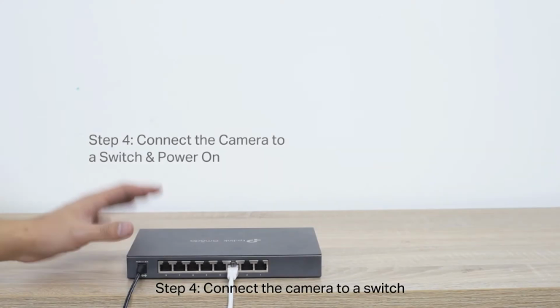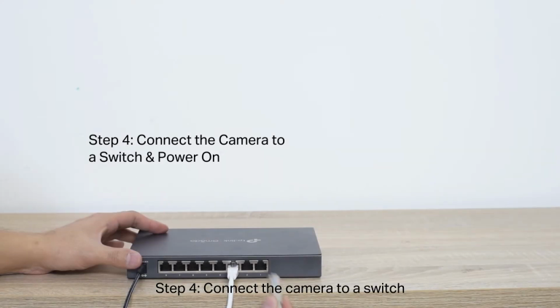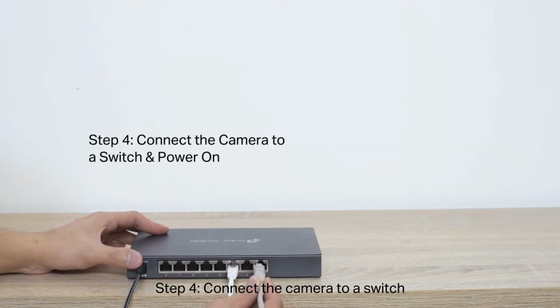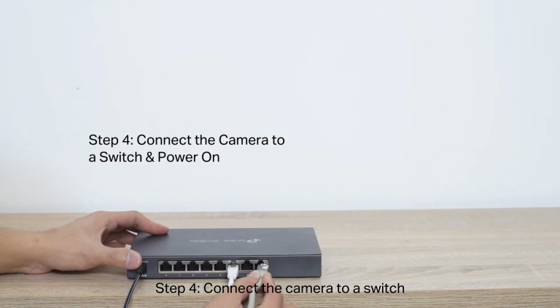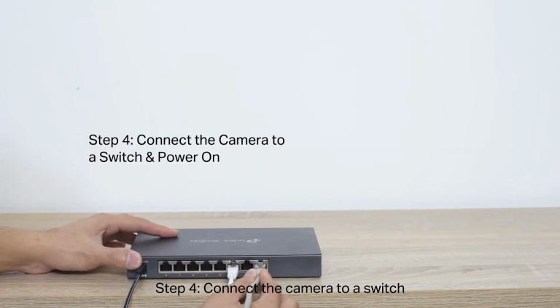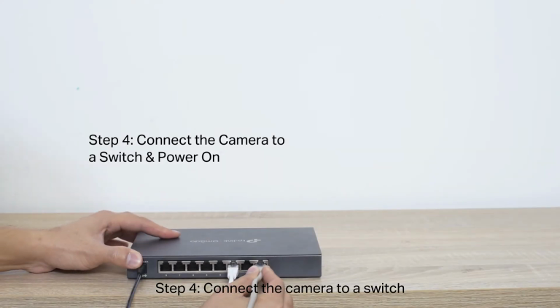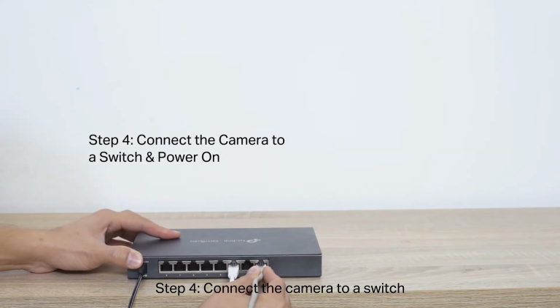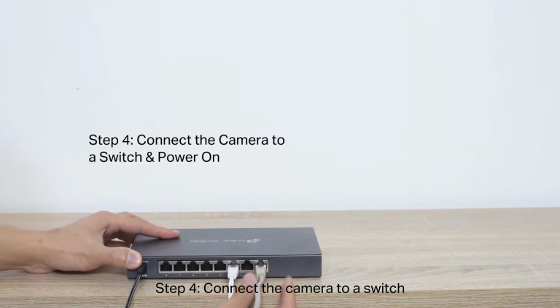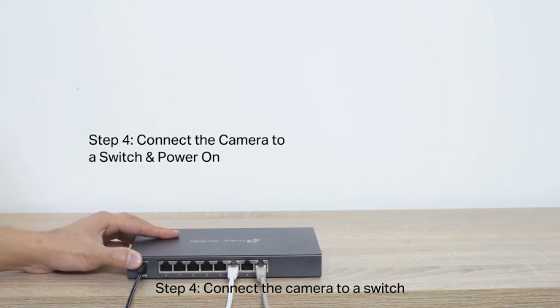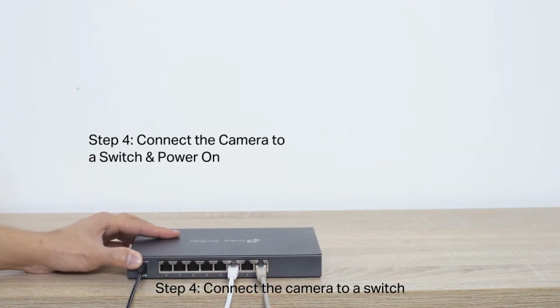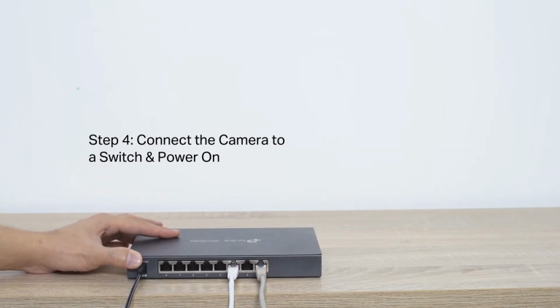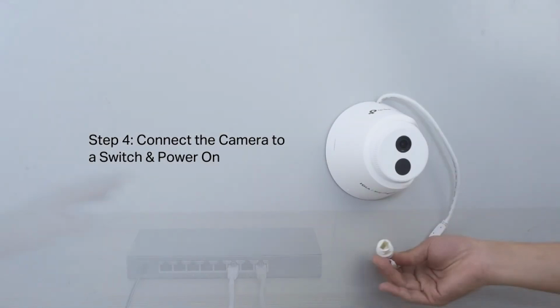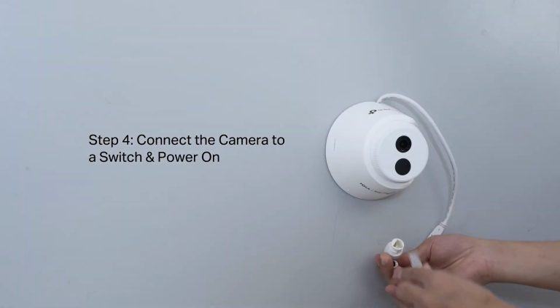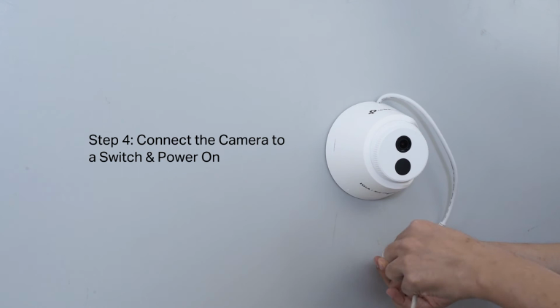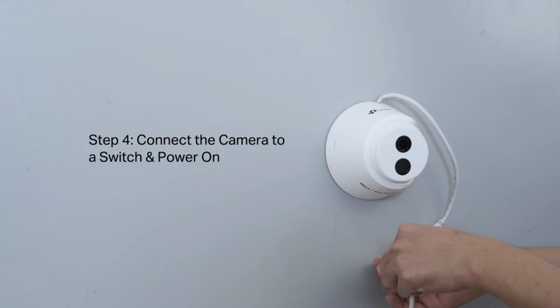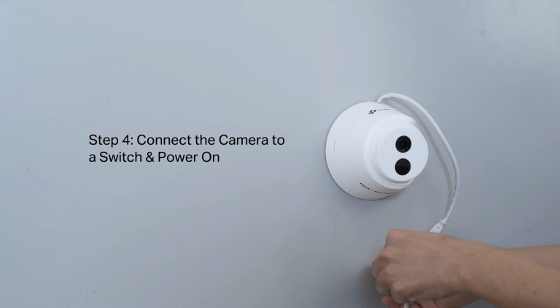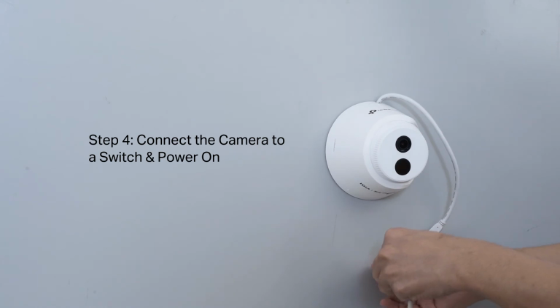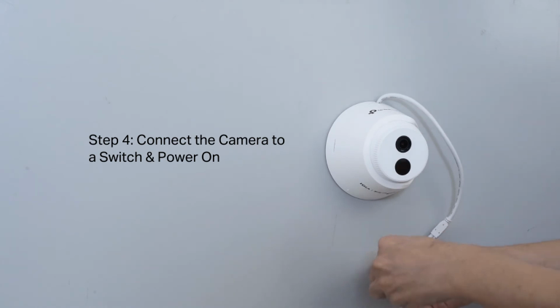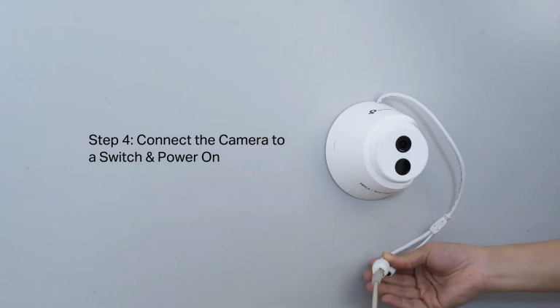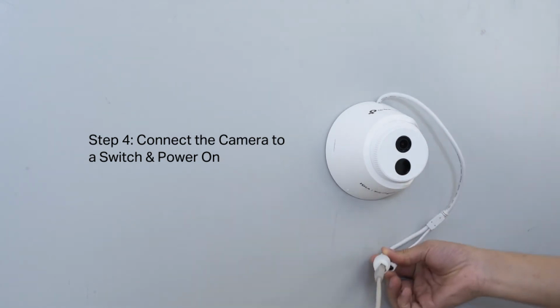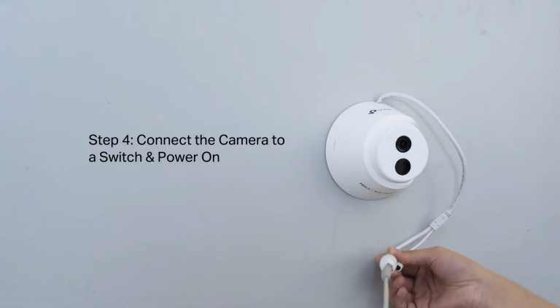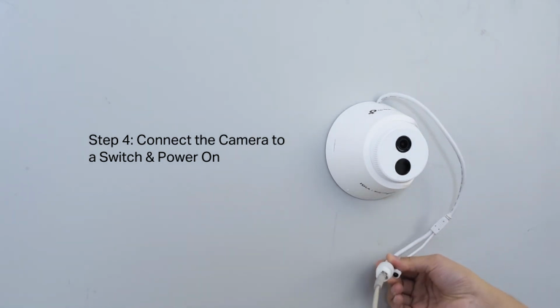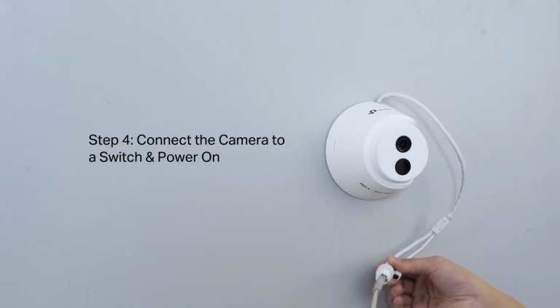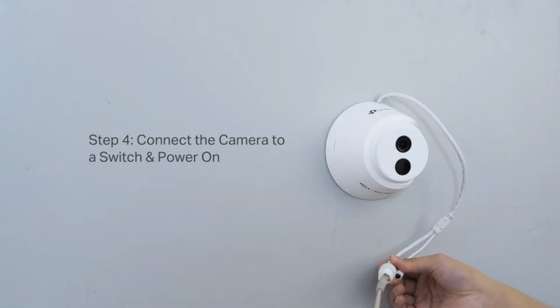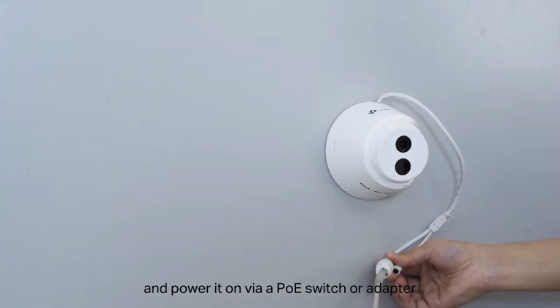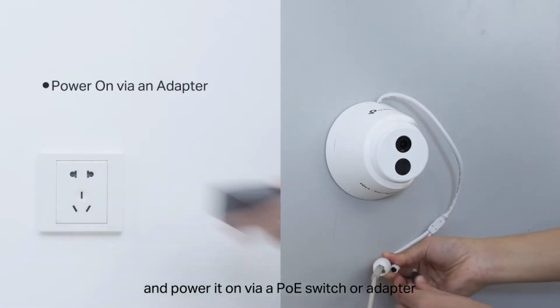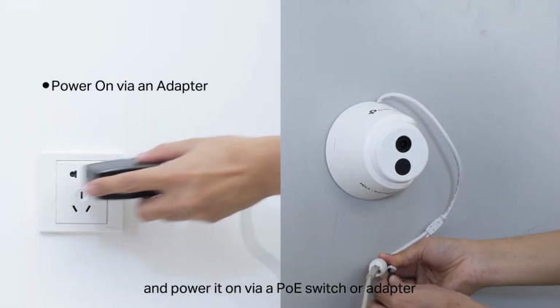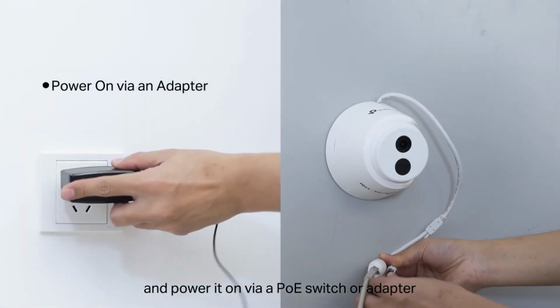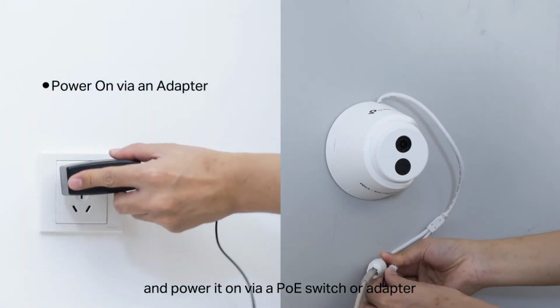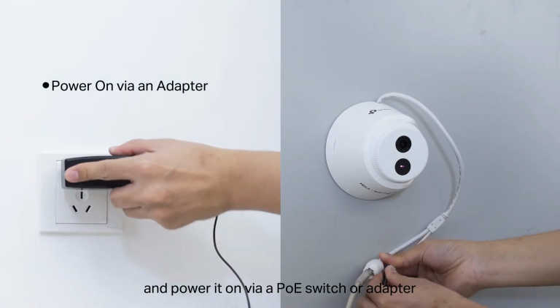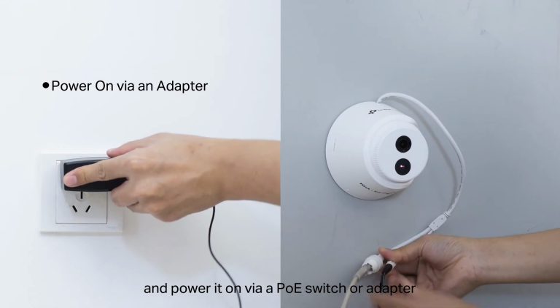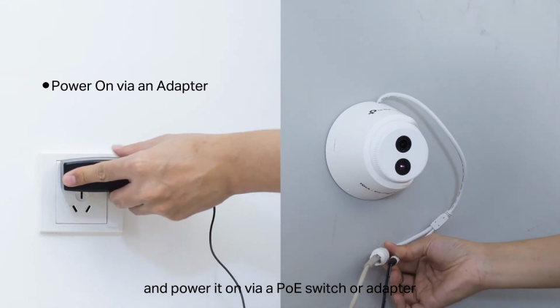Step 4: Make sure the lens is positioned above the IR LED for normal viewing. Connect the camera to a switch and power it on via PoE switch or adapter.